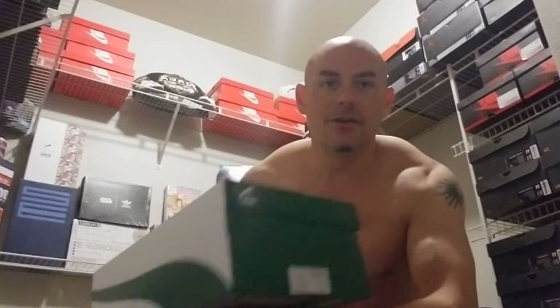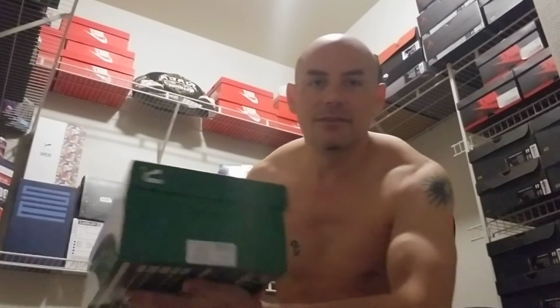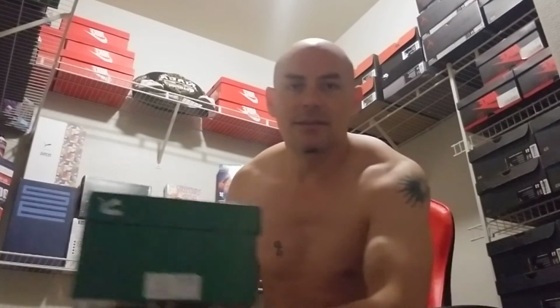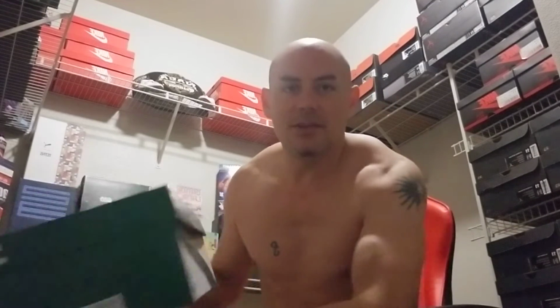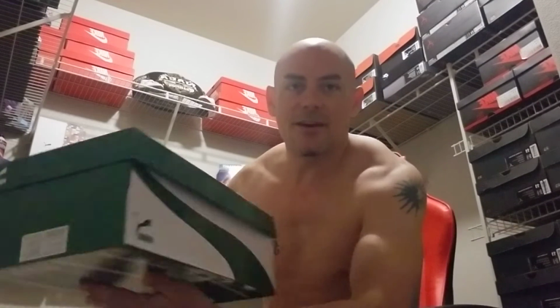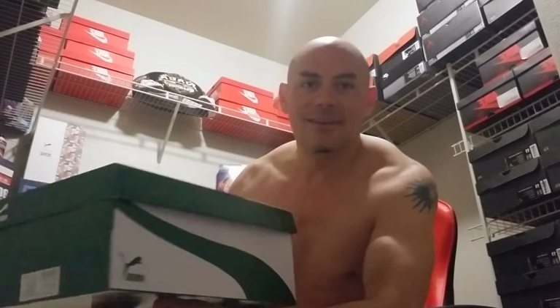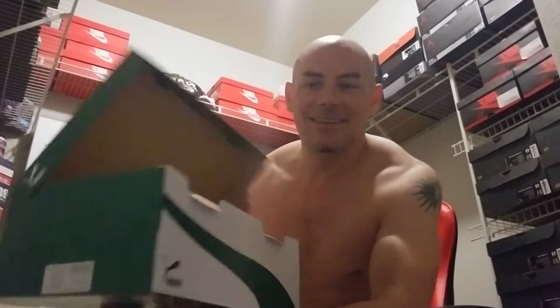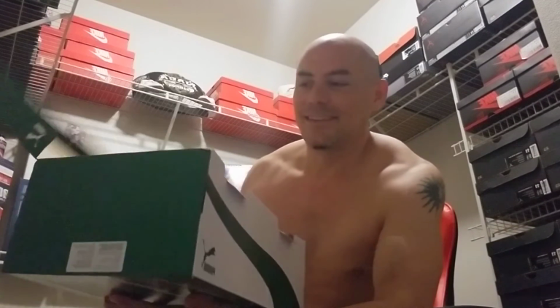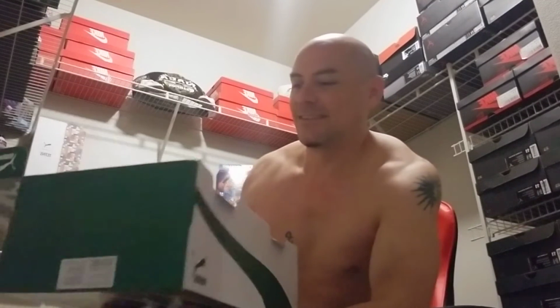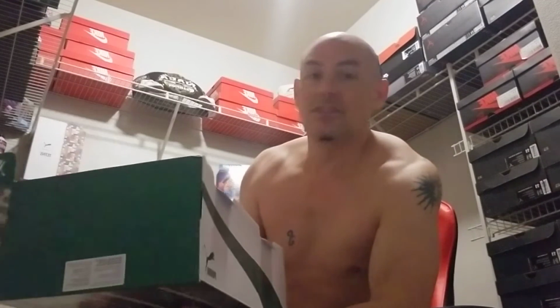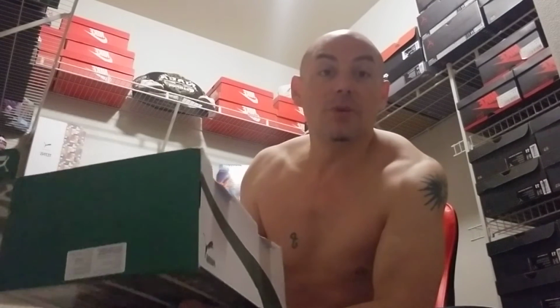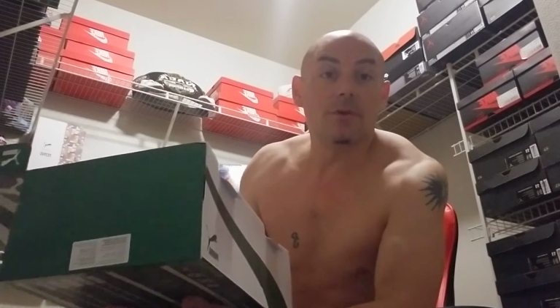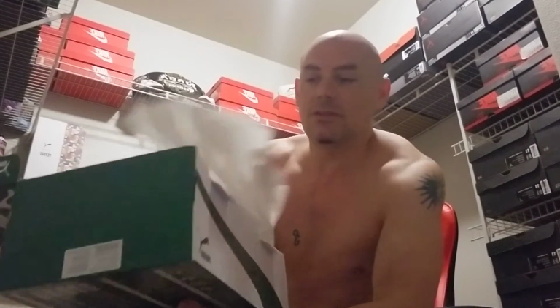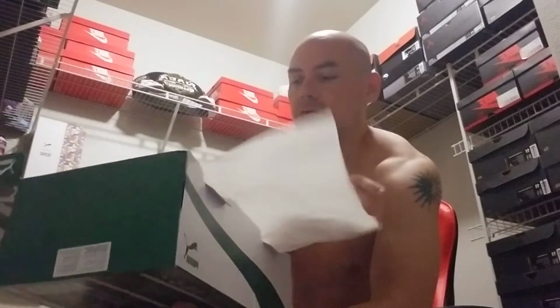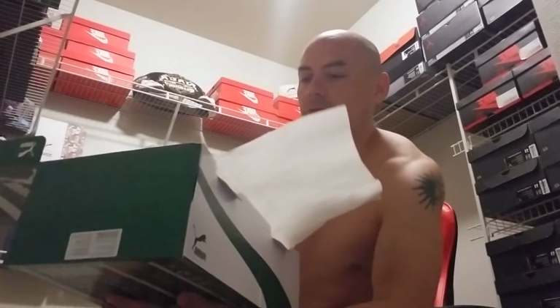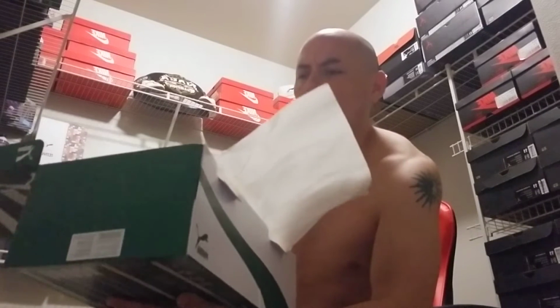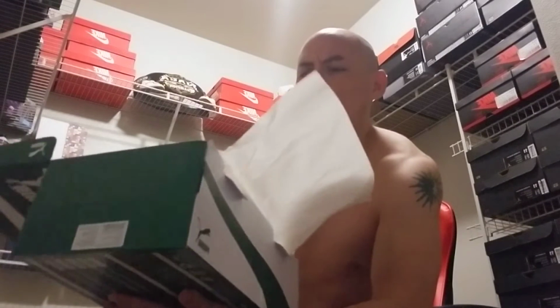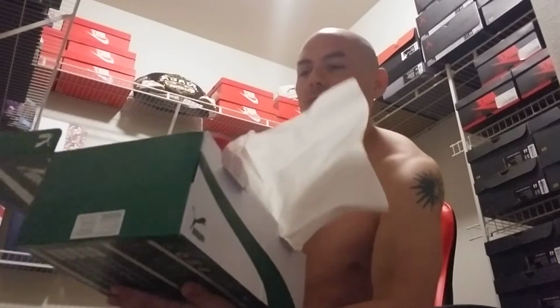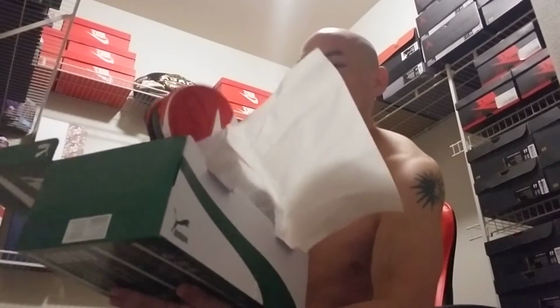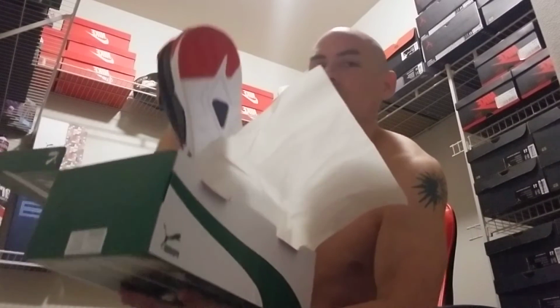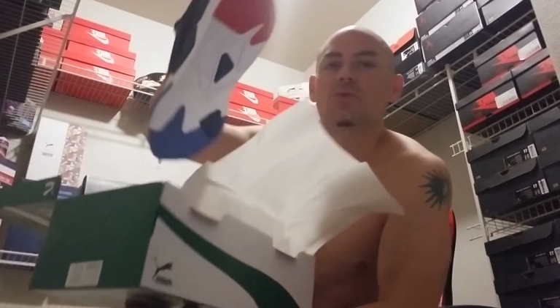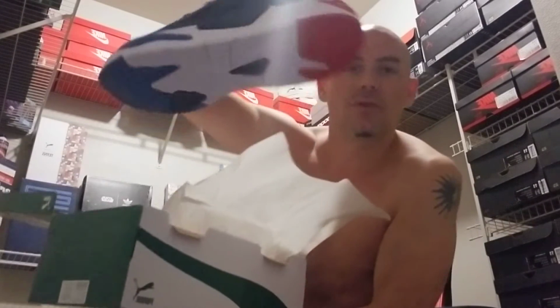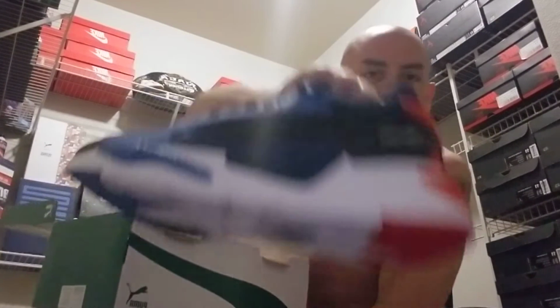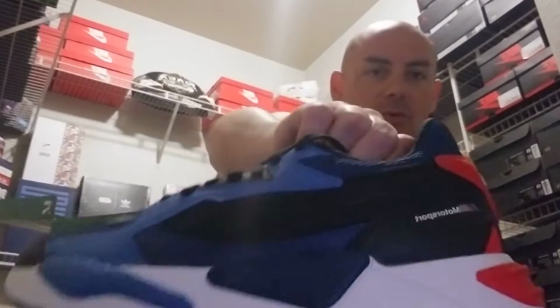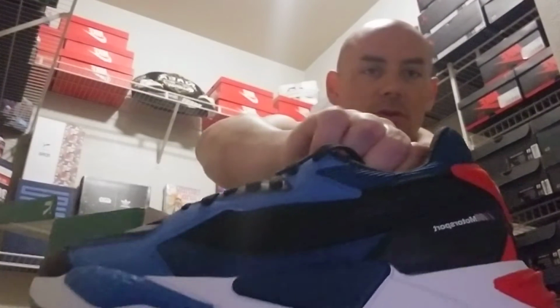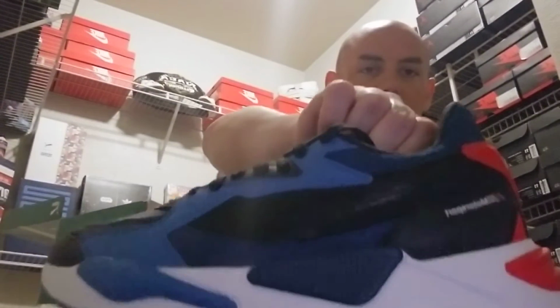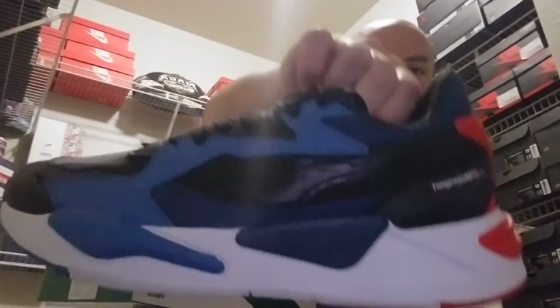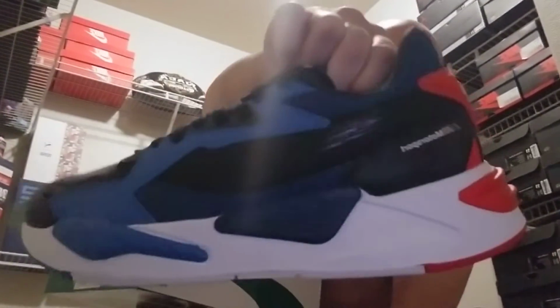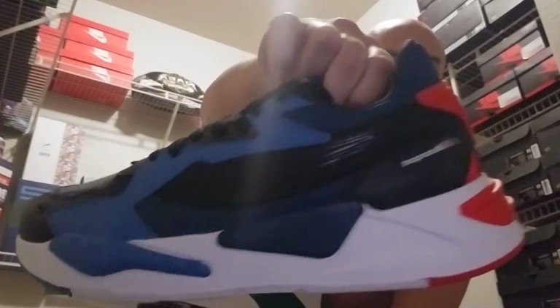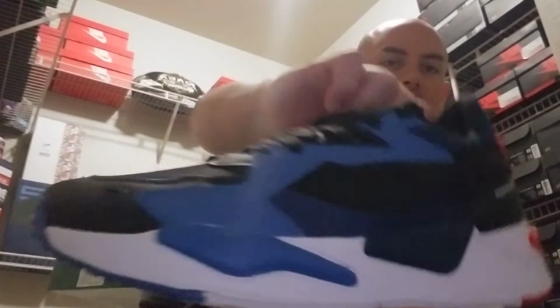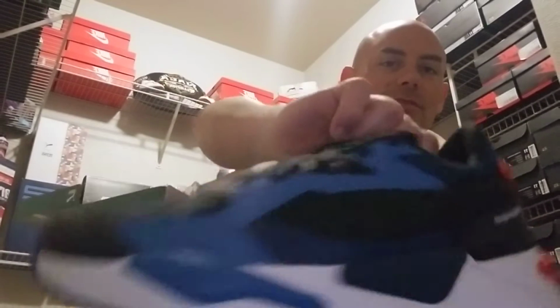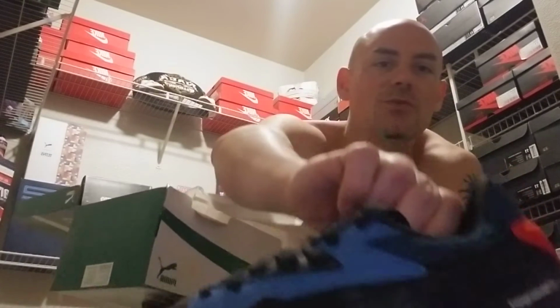Here it is. Here they are. These are my new BMW sneakers. Oh, smooth, bro. Smooth, so smooth.